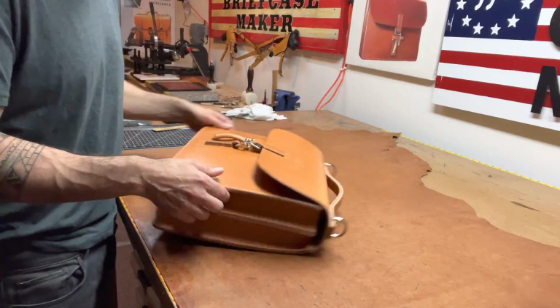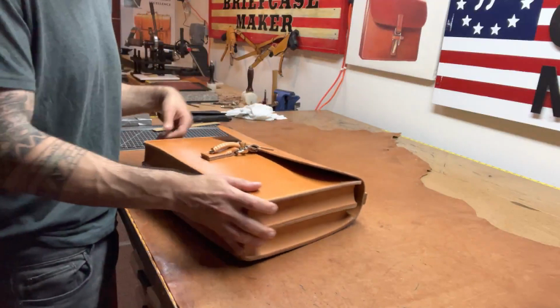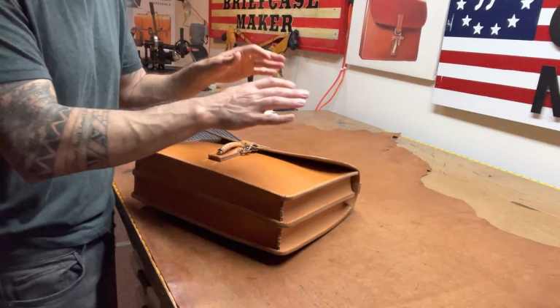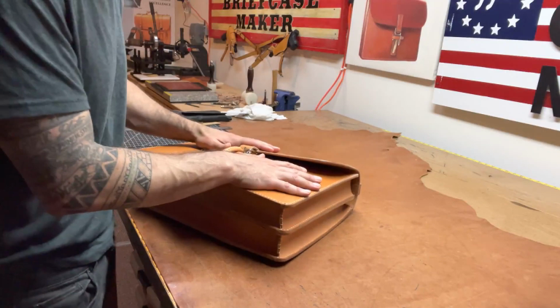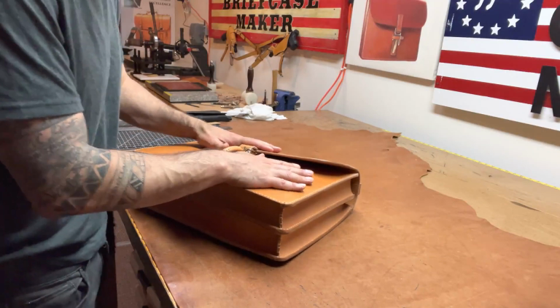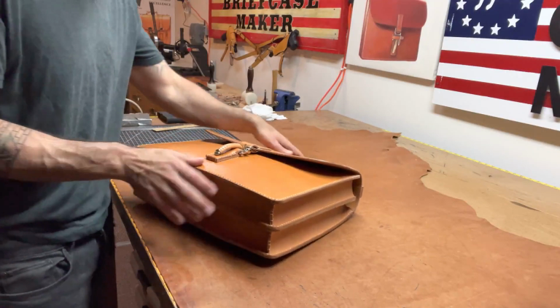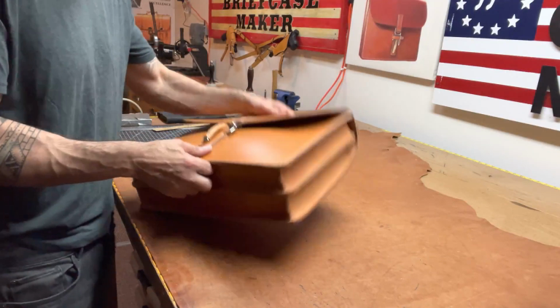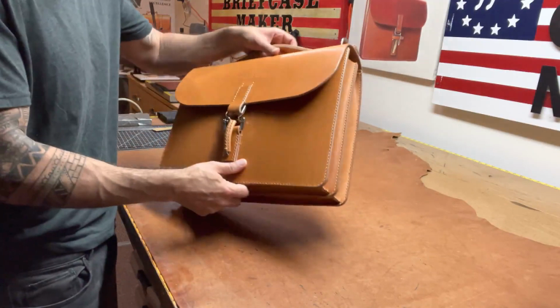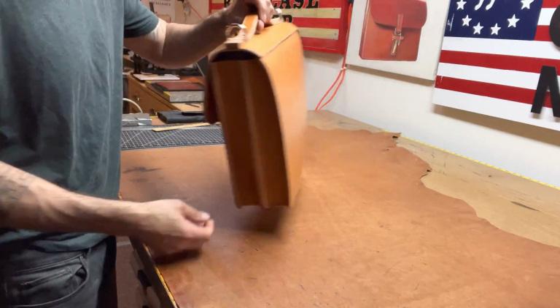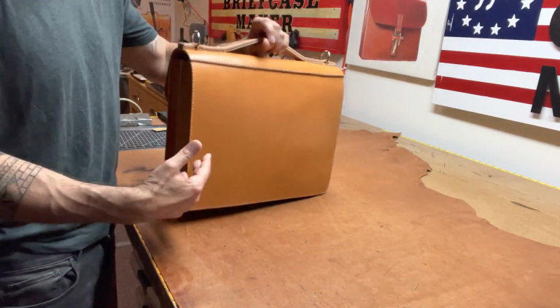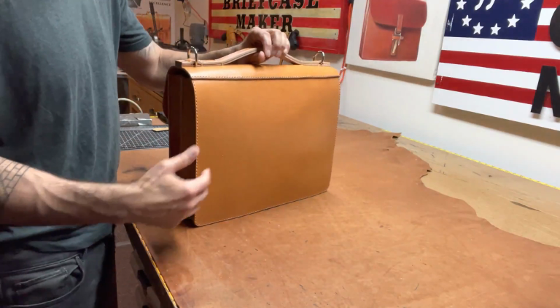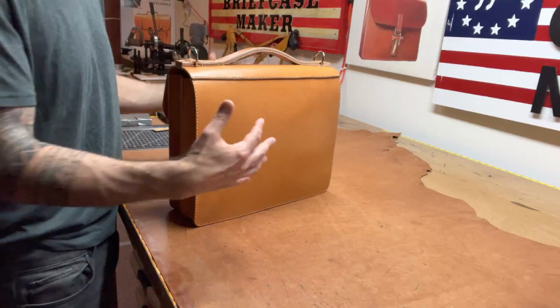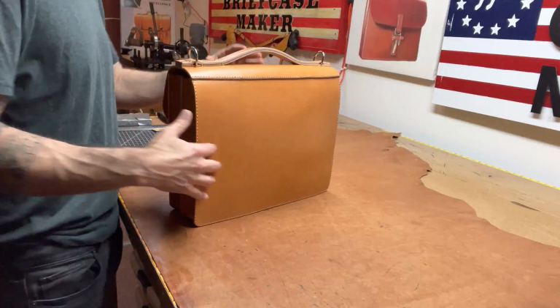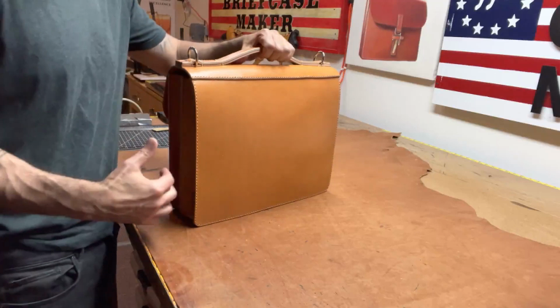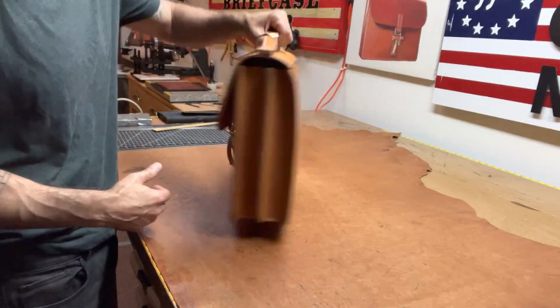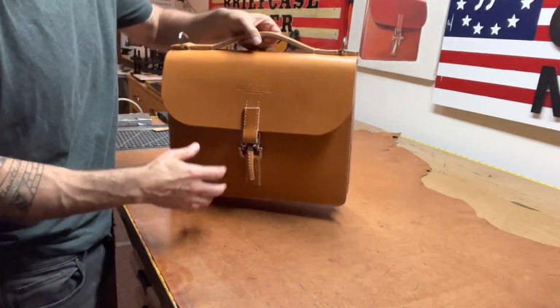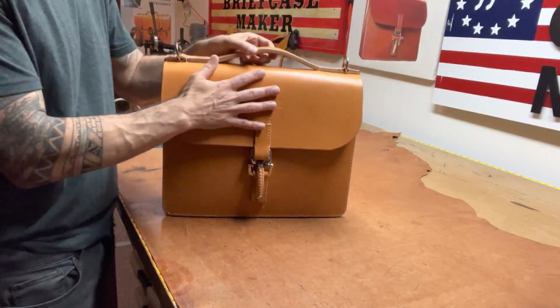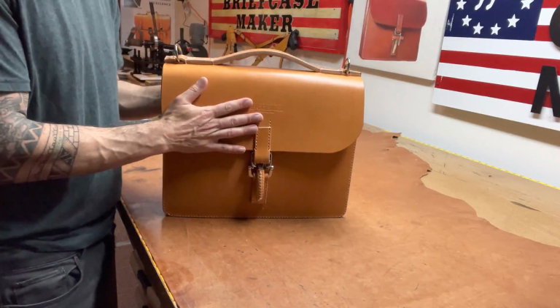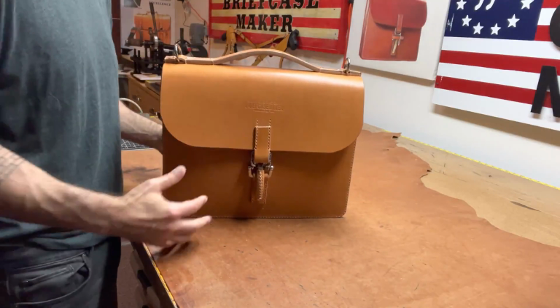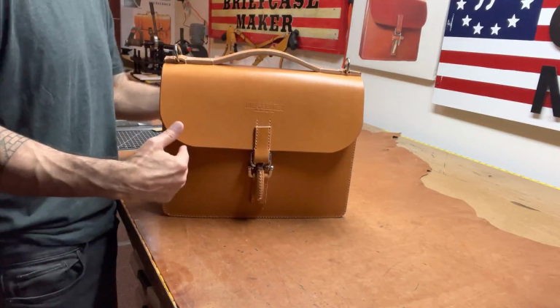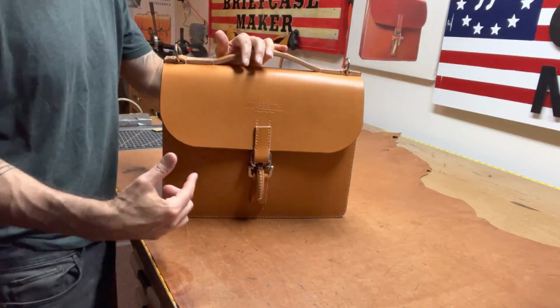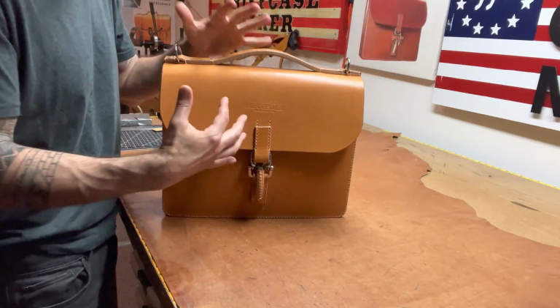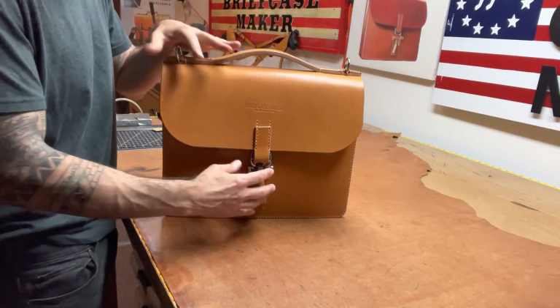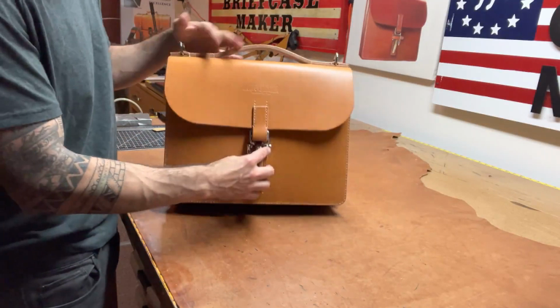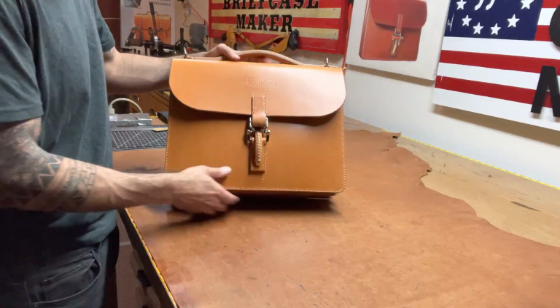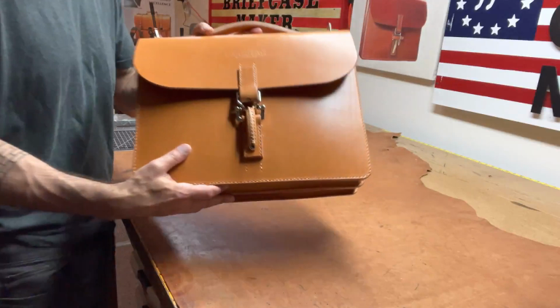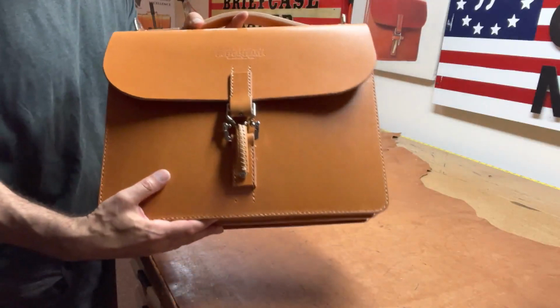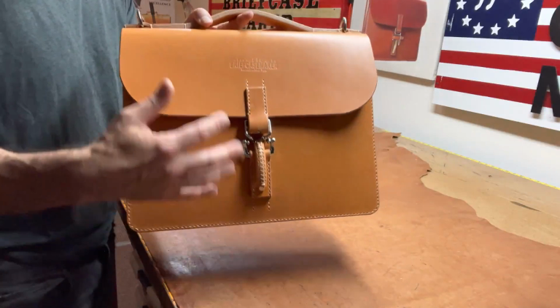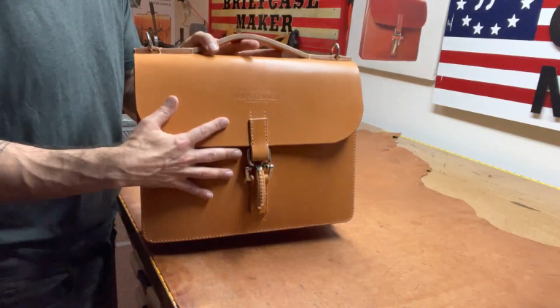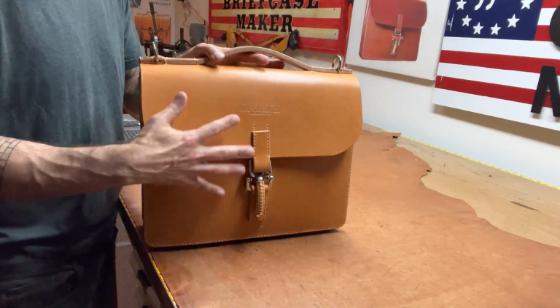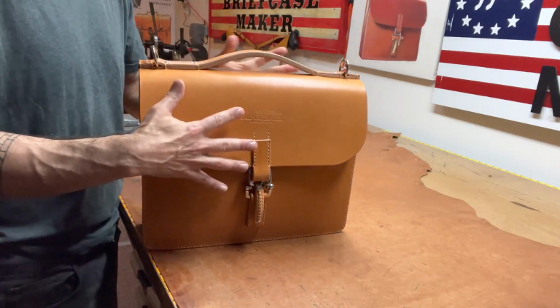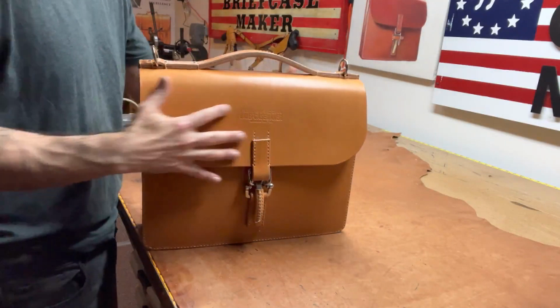Recently, I had some special requests for Herman Oak, so I got some leather. I really like, personally, the way this feels and even the way I work with it when I make stuff.